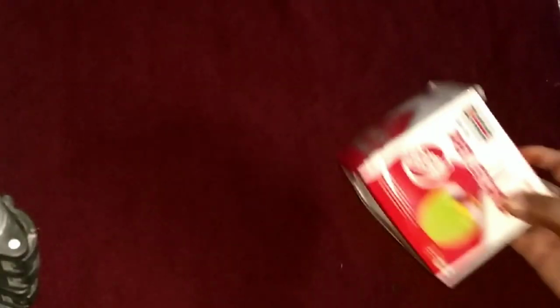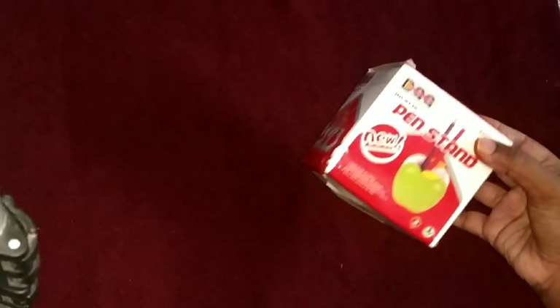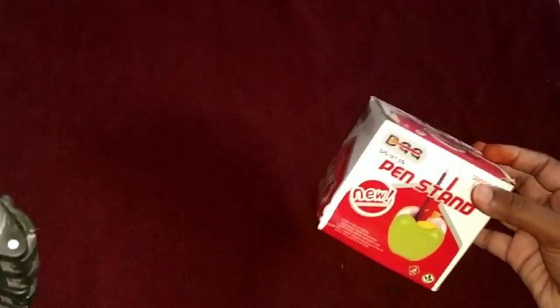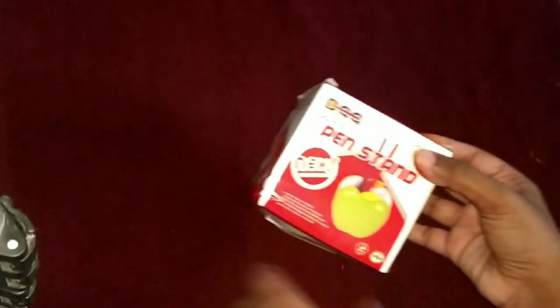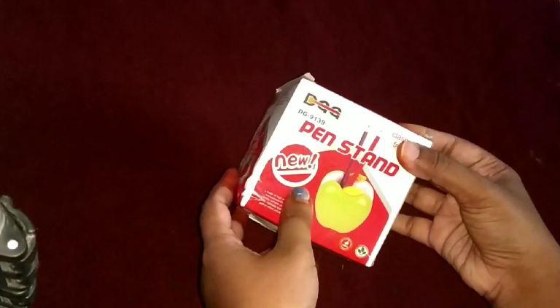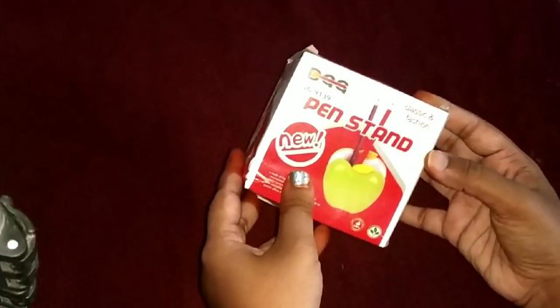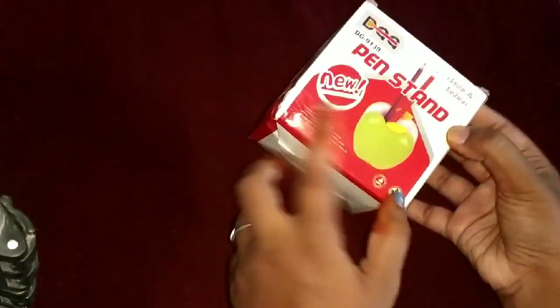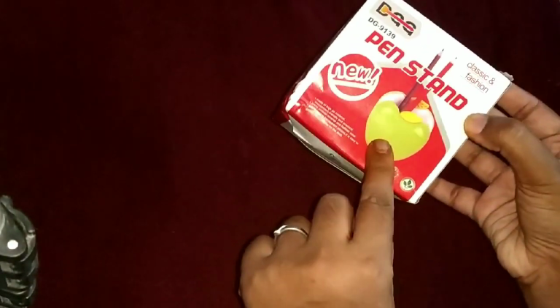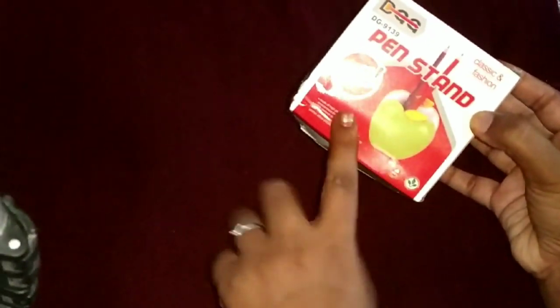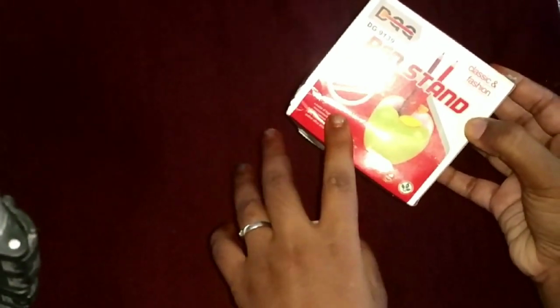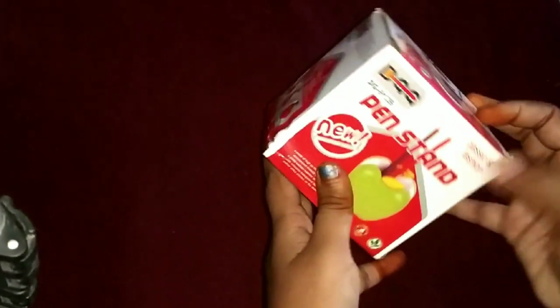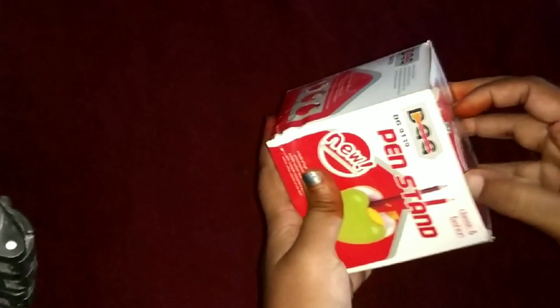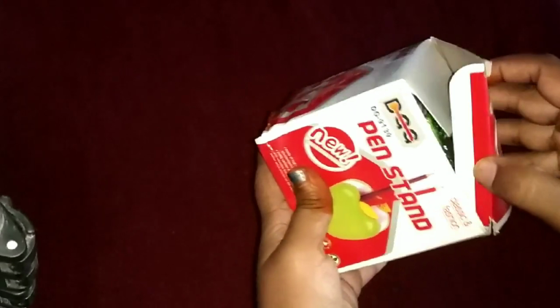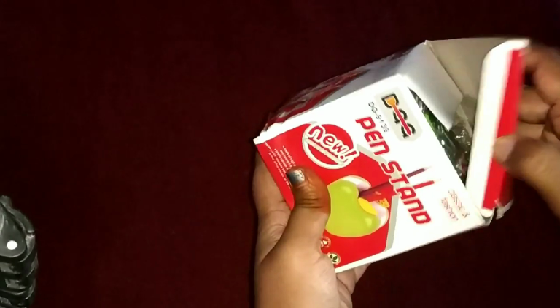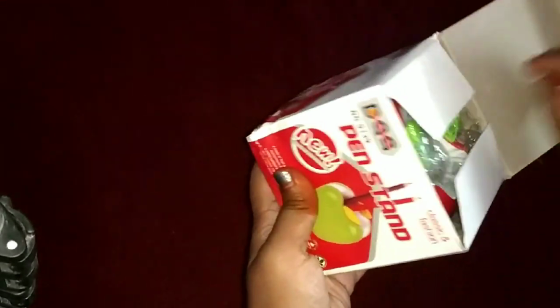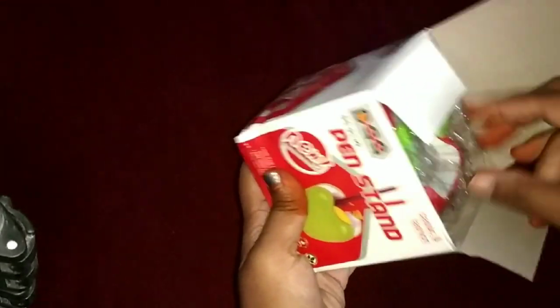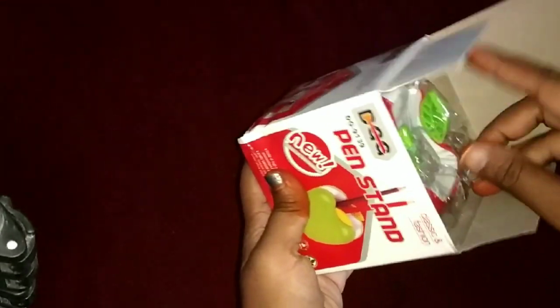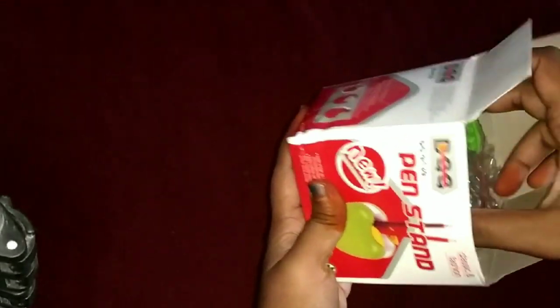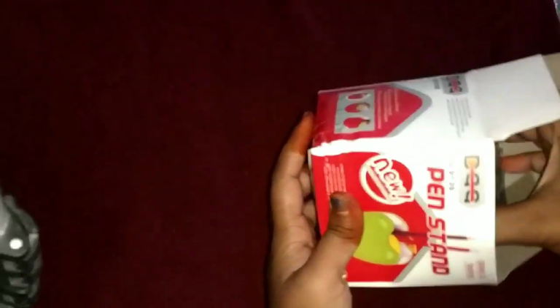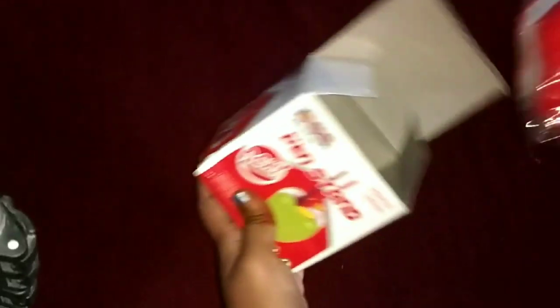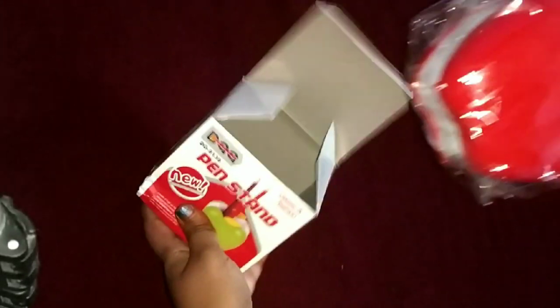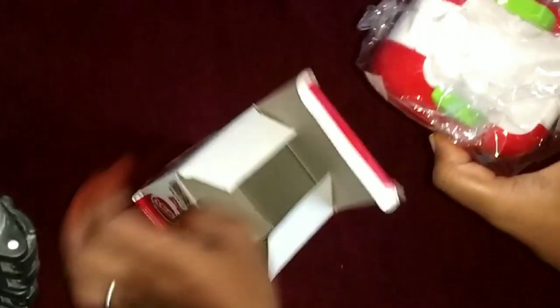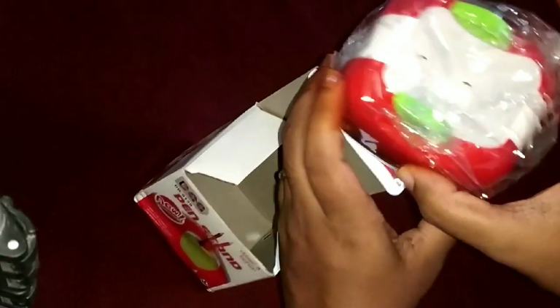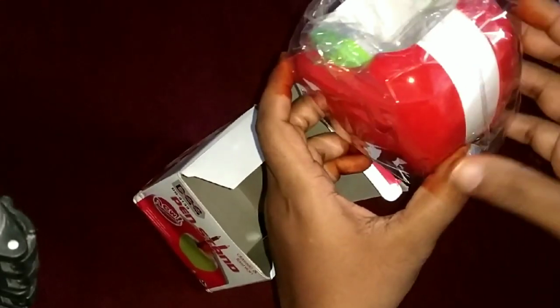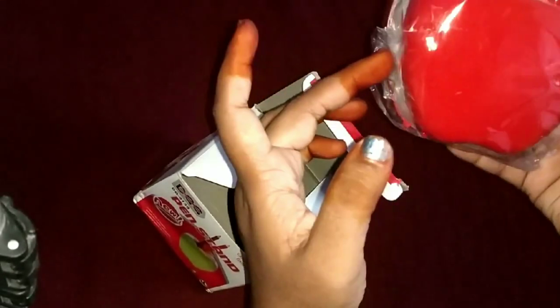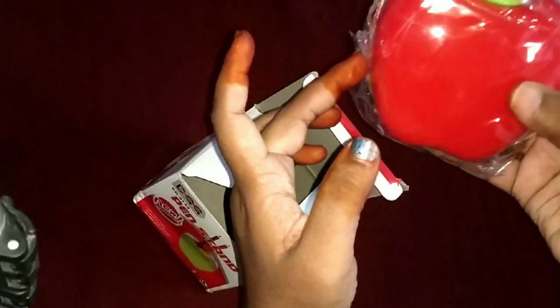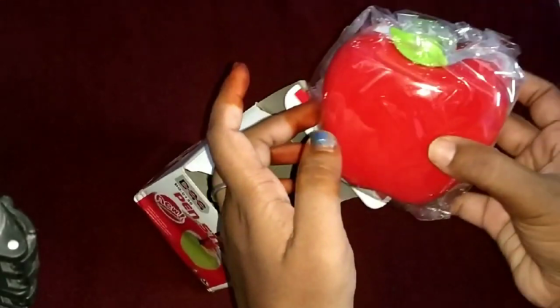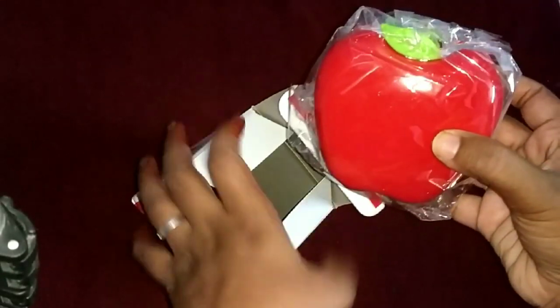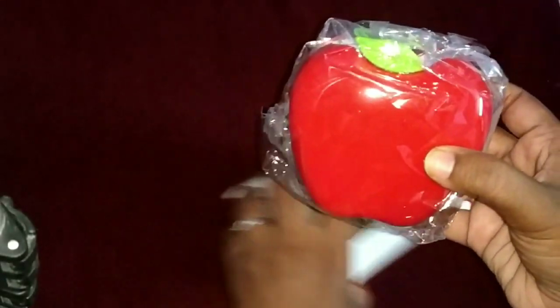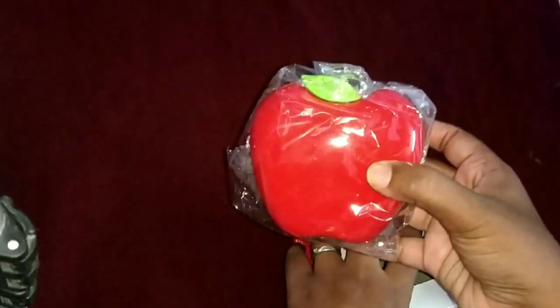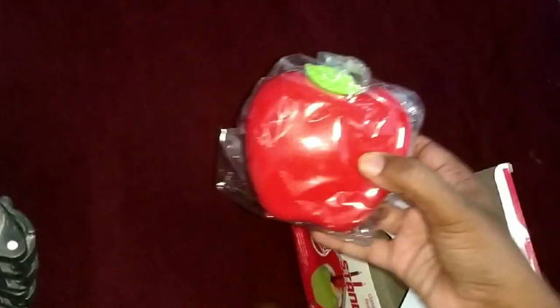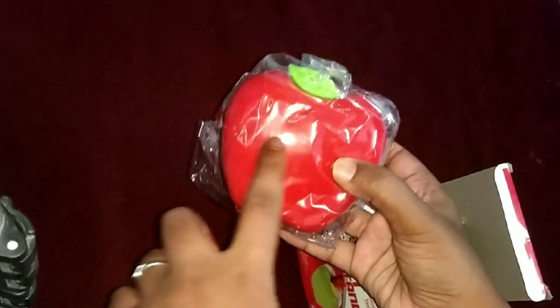The first product is a paint stand. Let's see an apple shape. This is cute.